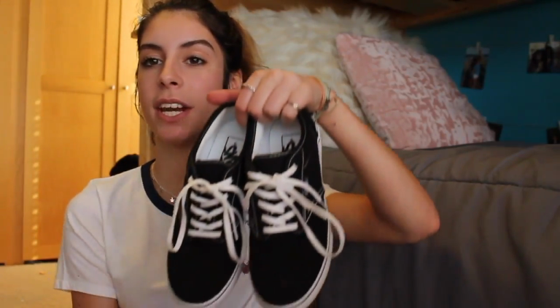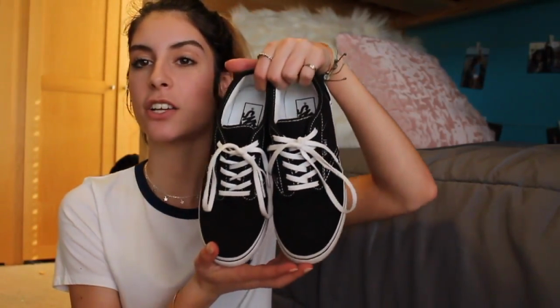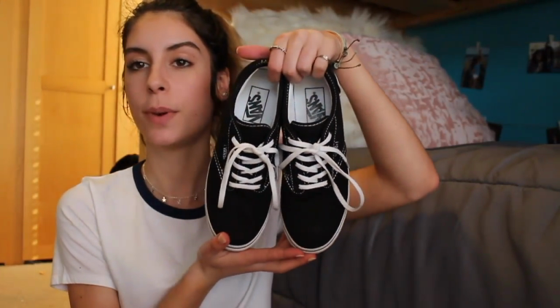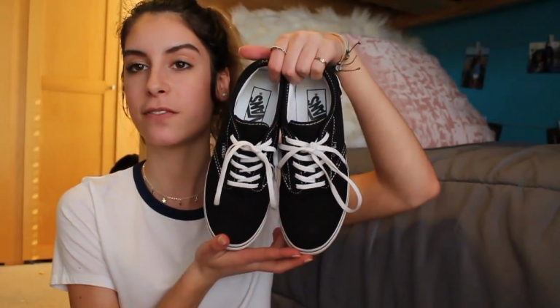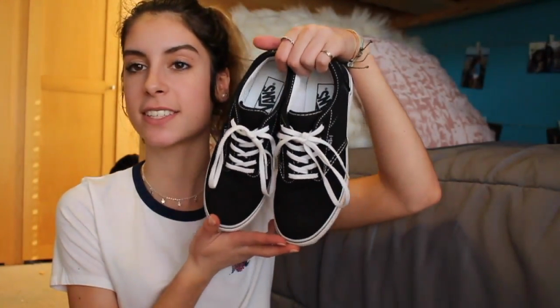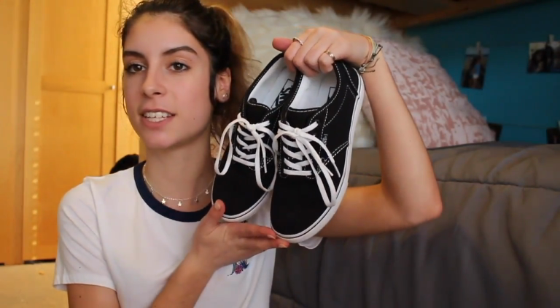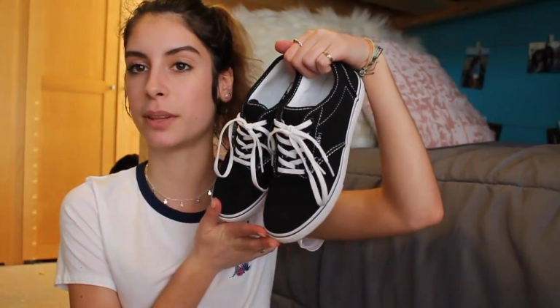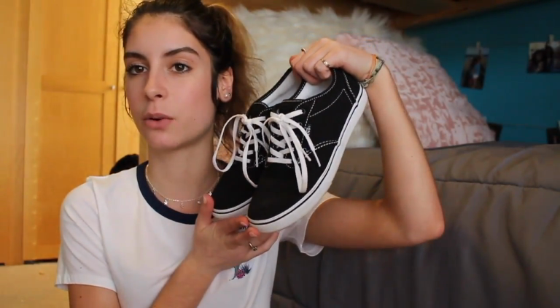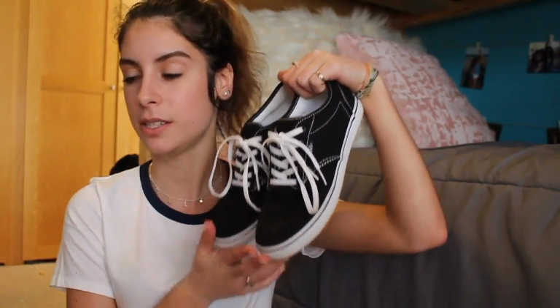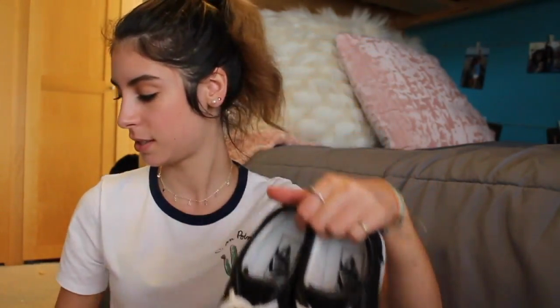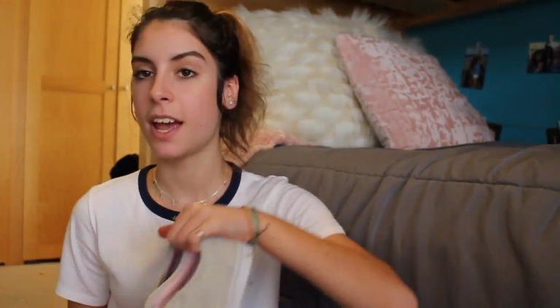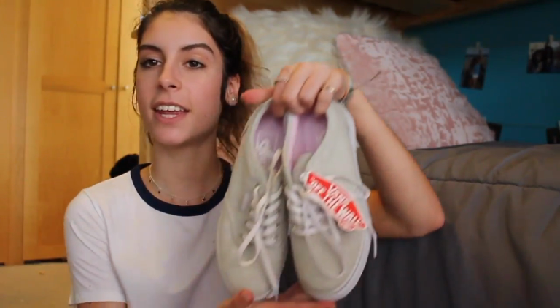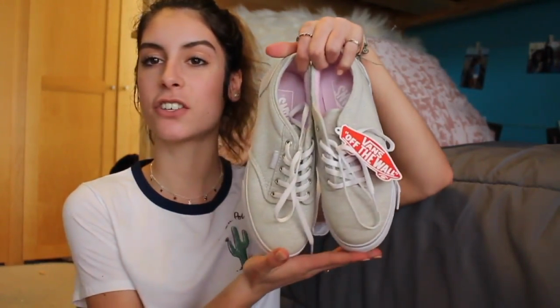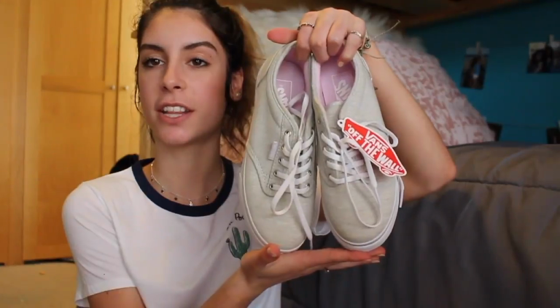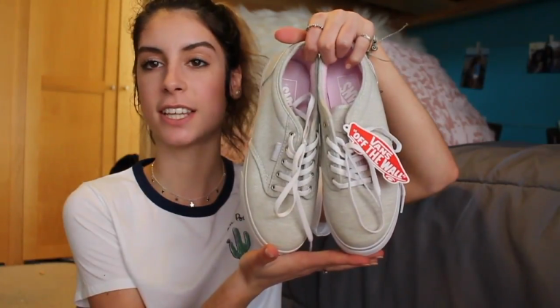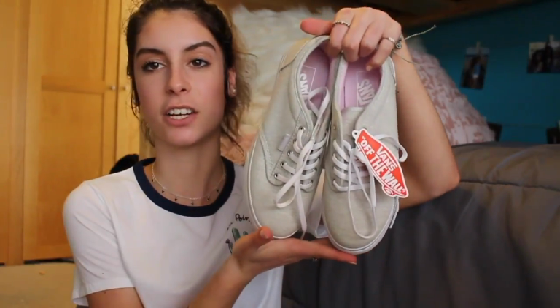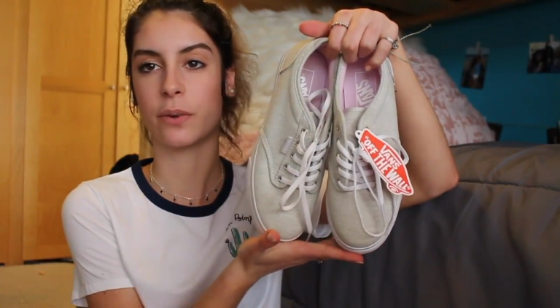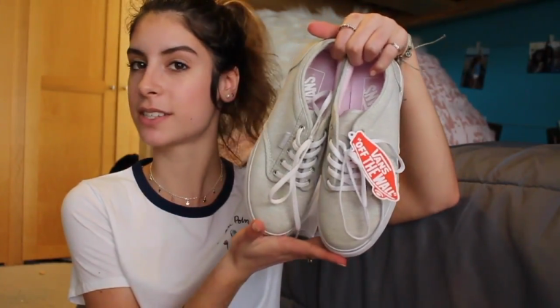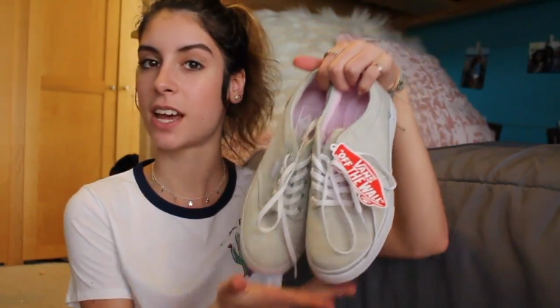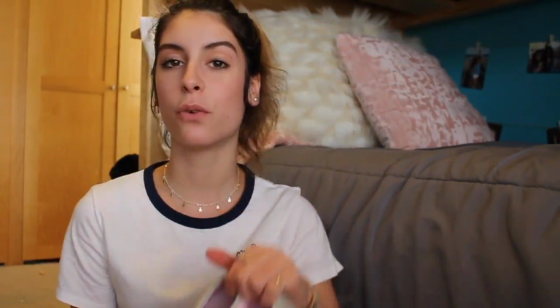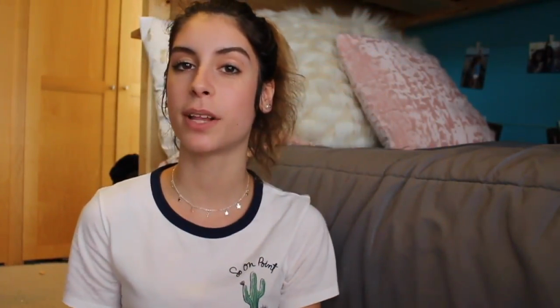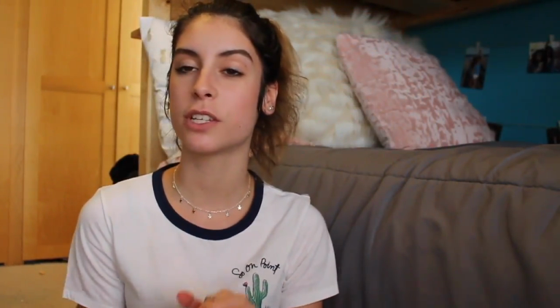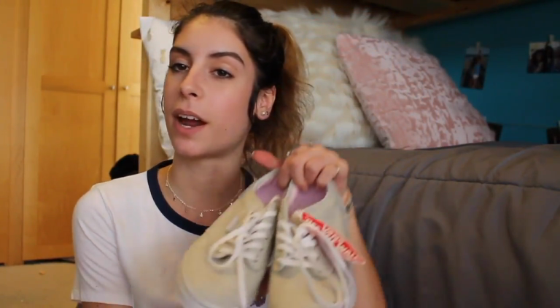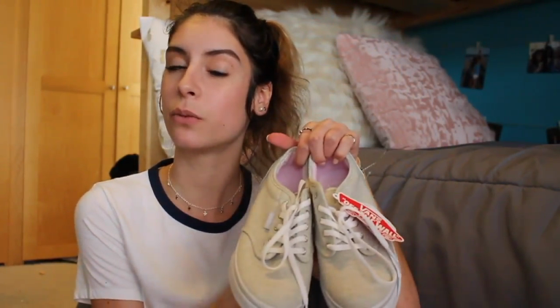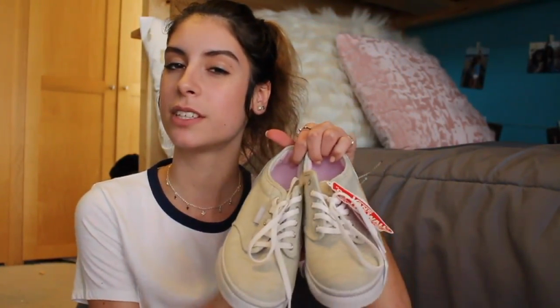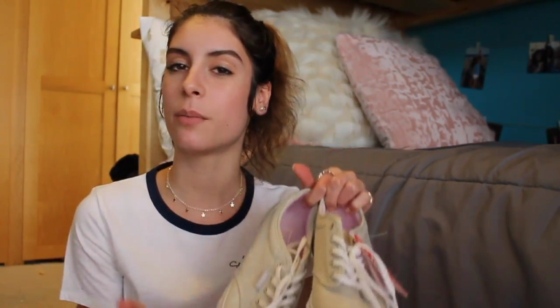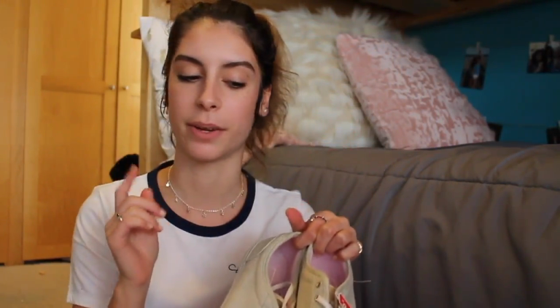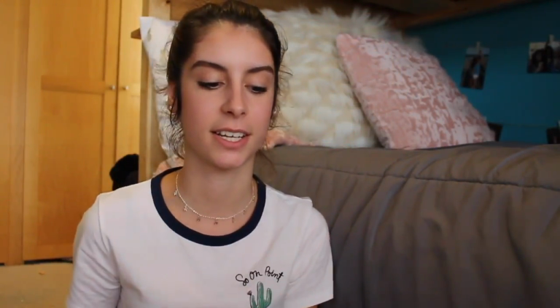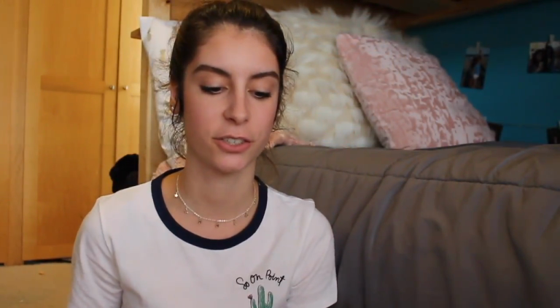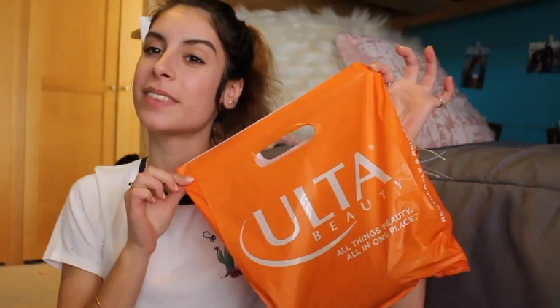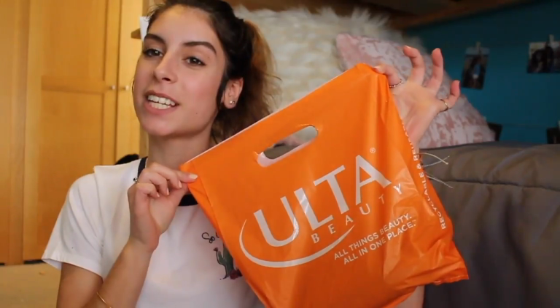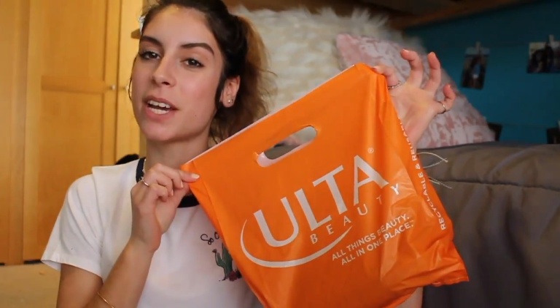The next place I went was Rack Room Shoes and I got two pairs of sandals. I got these black ones and then I also got these light gray ones. I've worn the black ones but I haven't worn the gray ones yet, but I'm excited to.